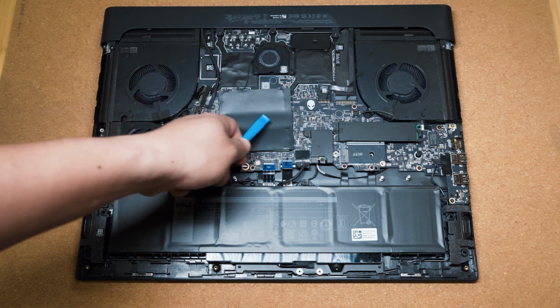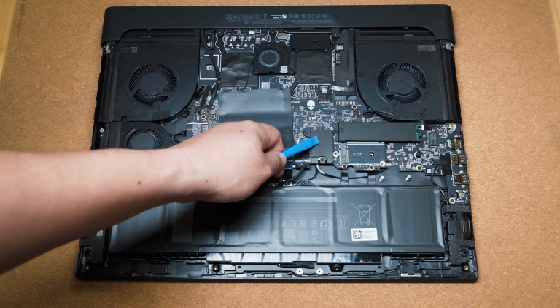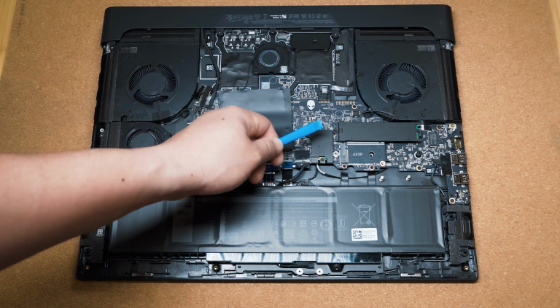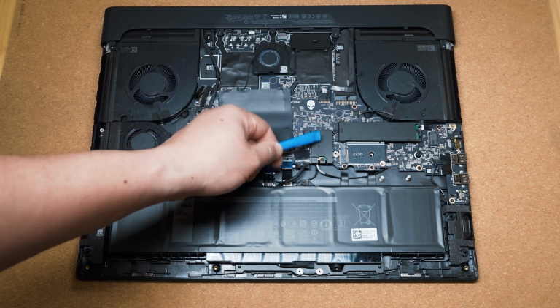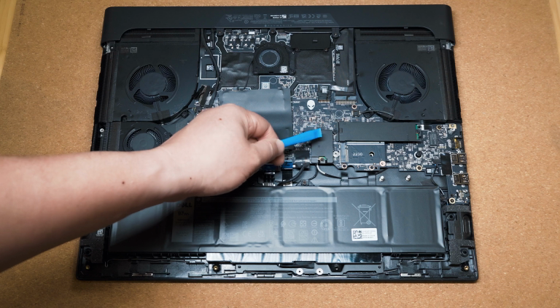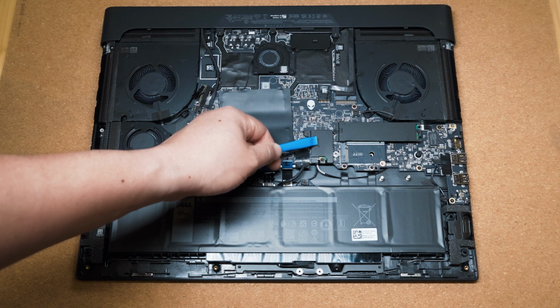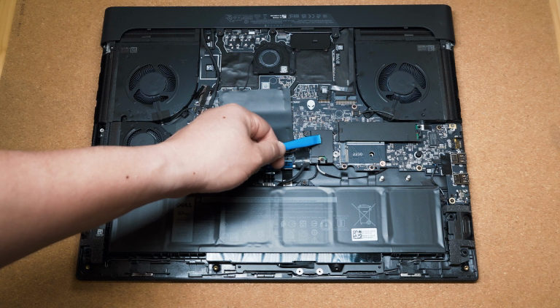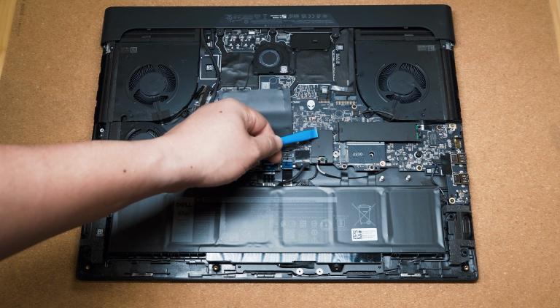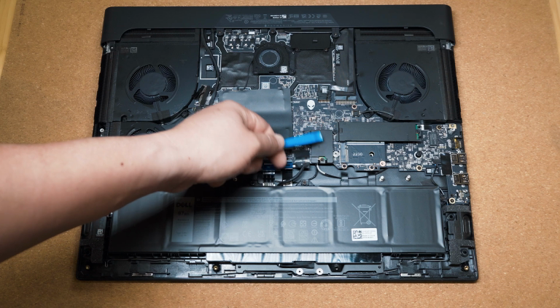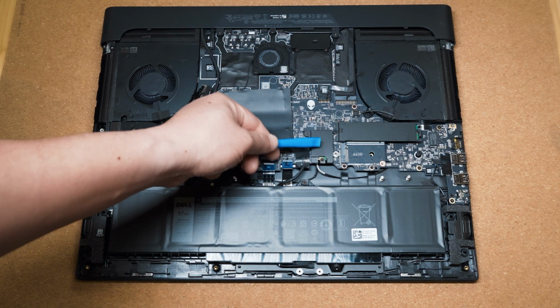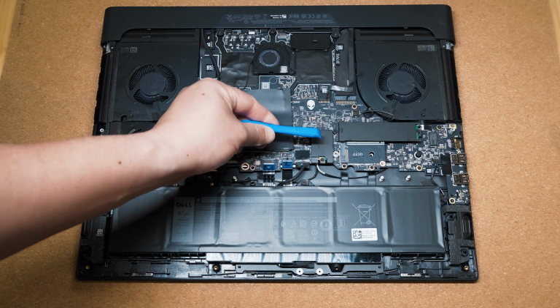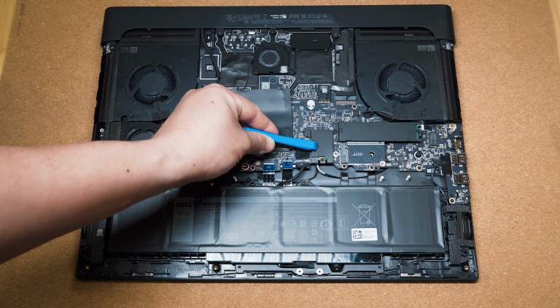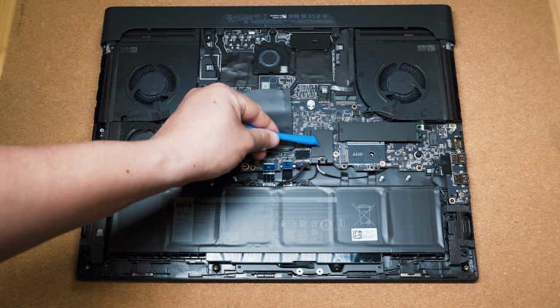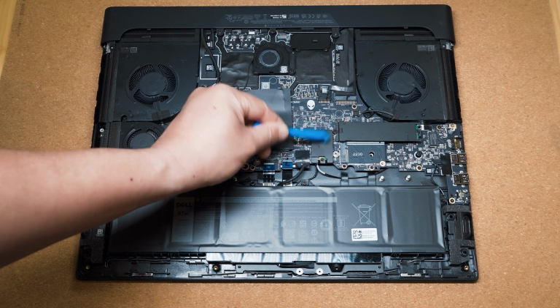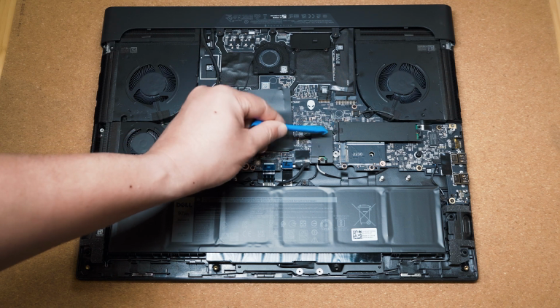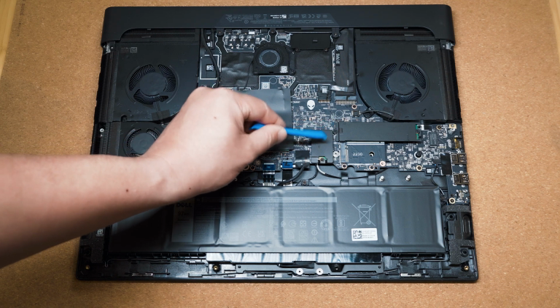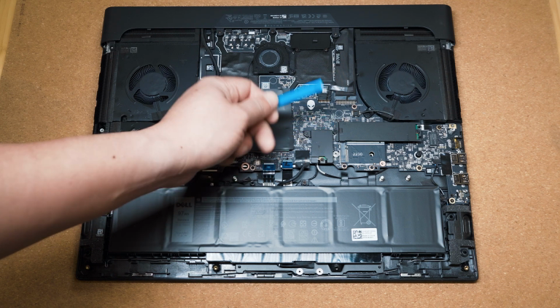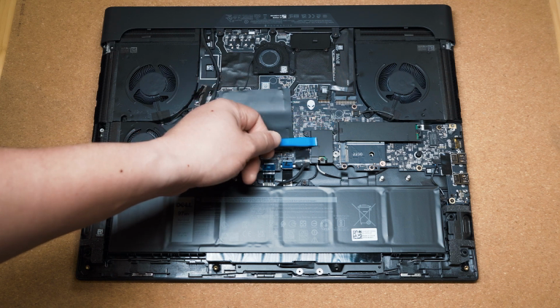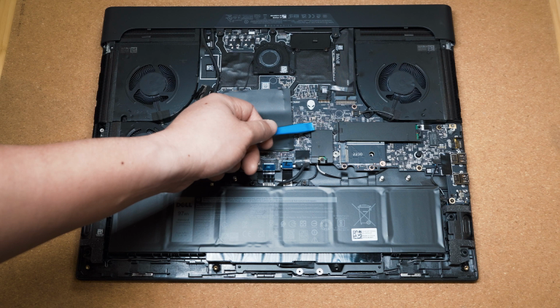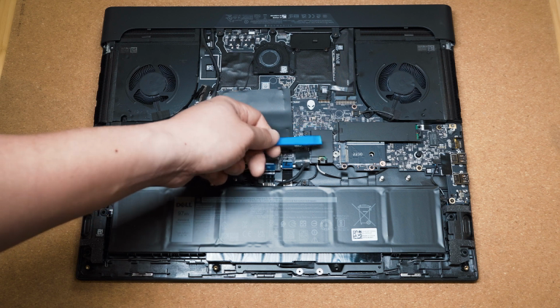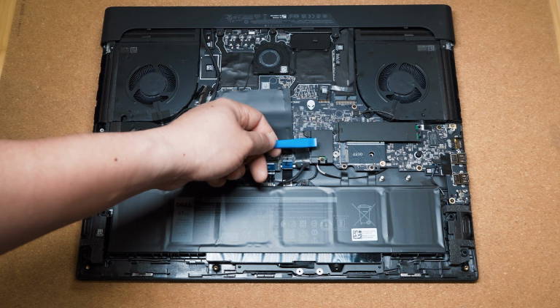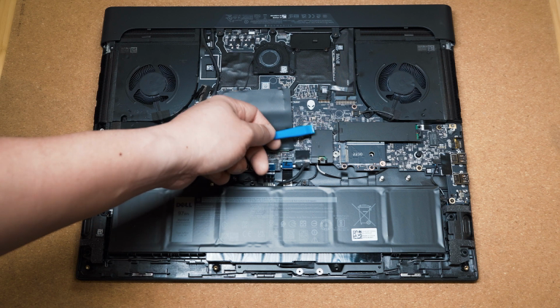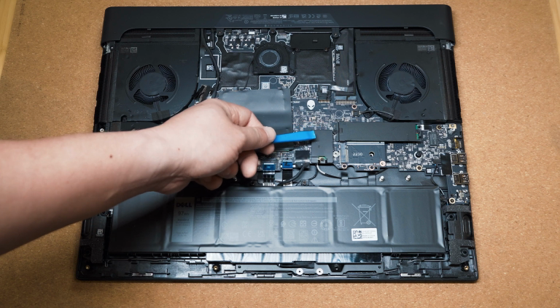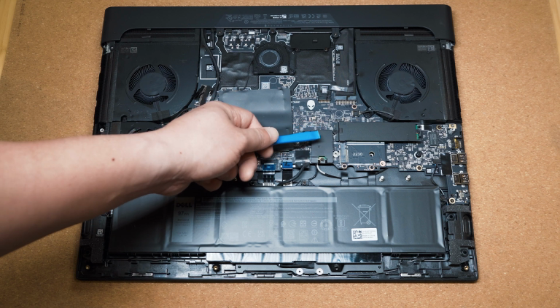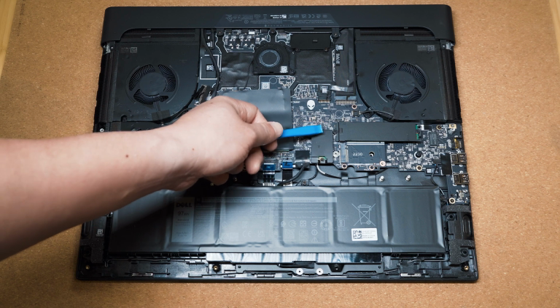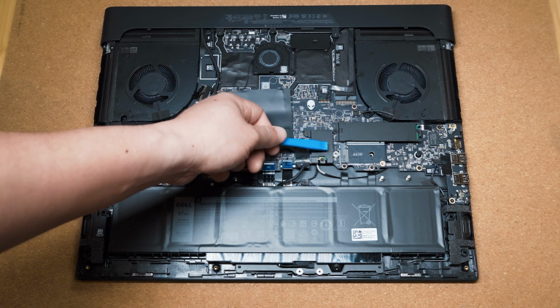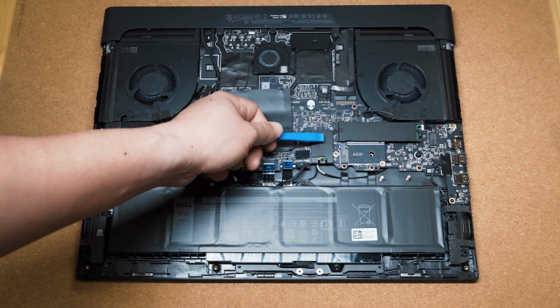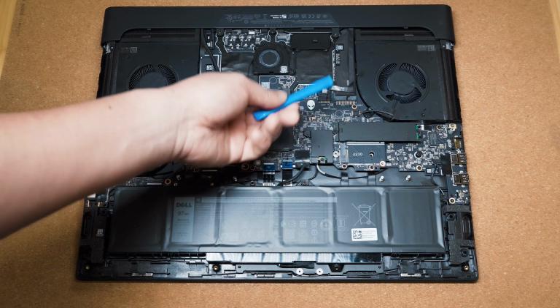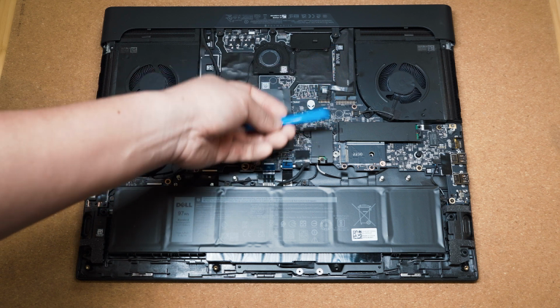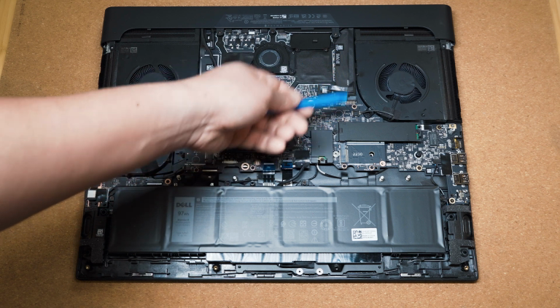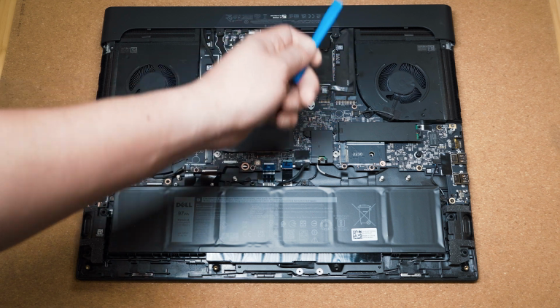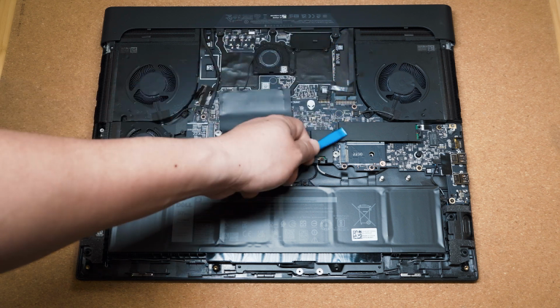Now on the right hand side of this is the Bluetooth and Wi-Fi module, and again it is also covered by a metal heat shield. That's nice to see they've actually spent a bit of time on making that.